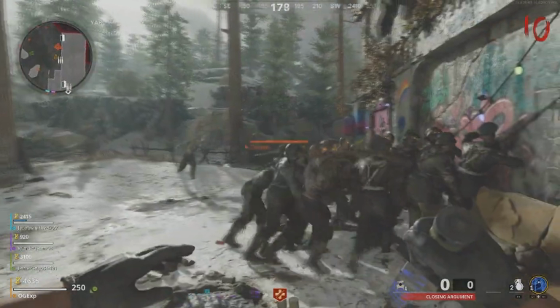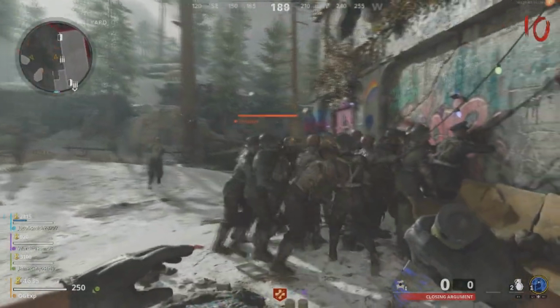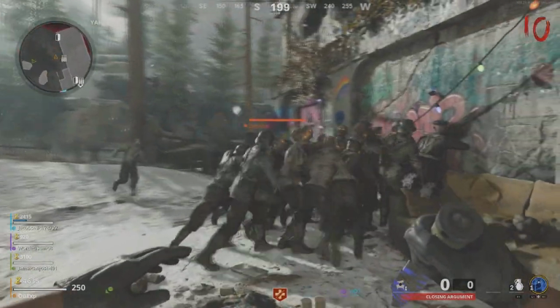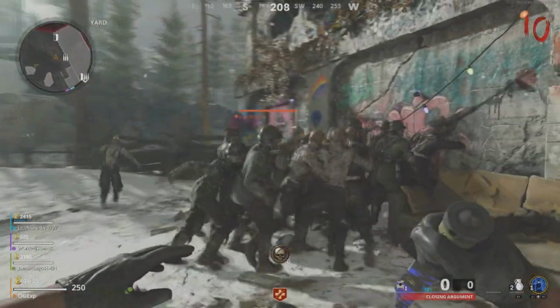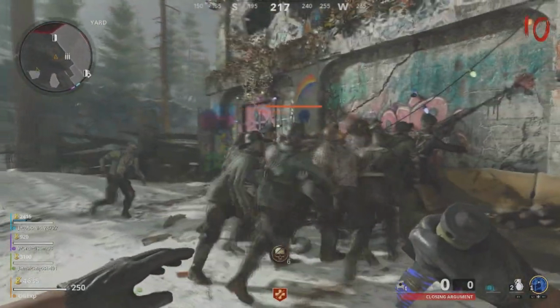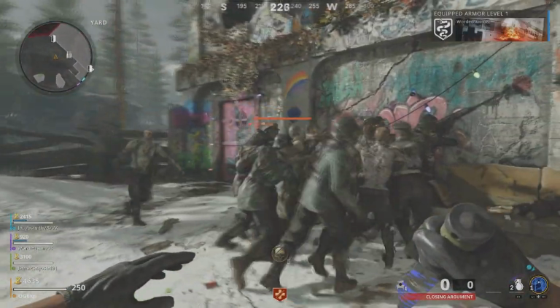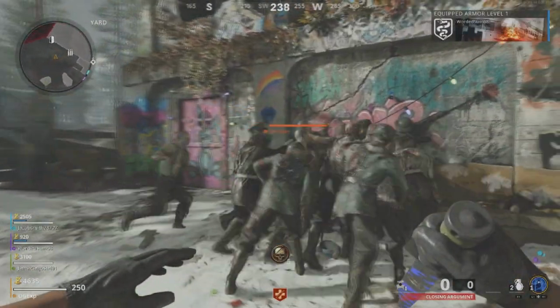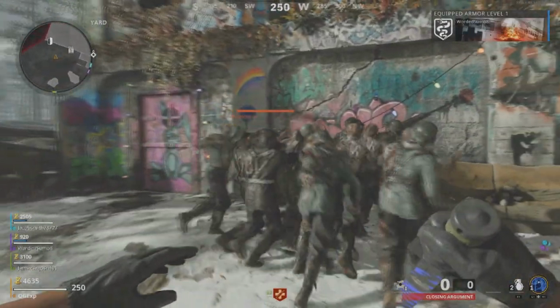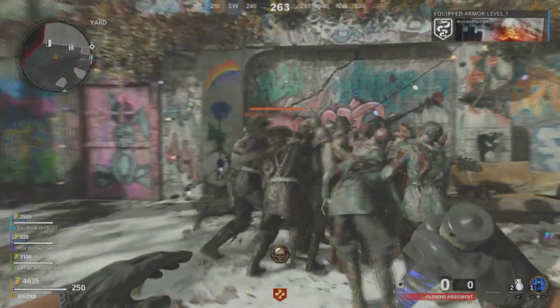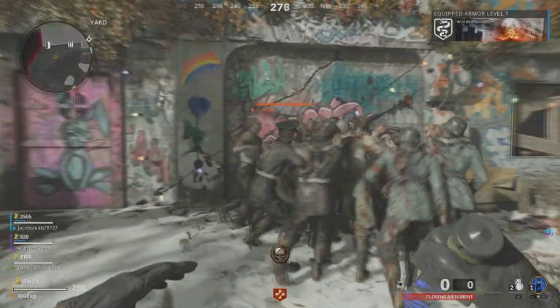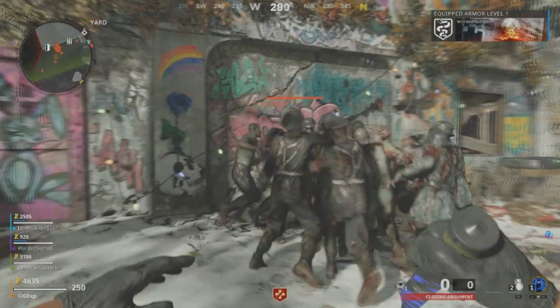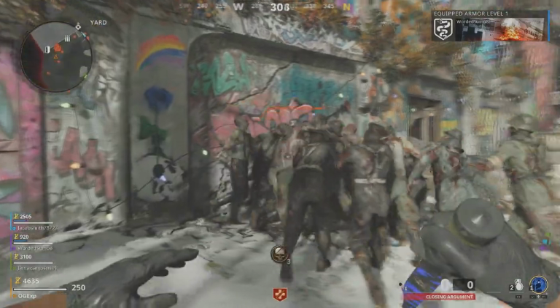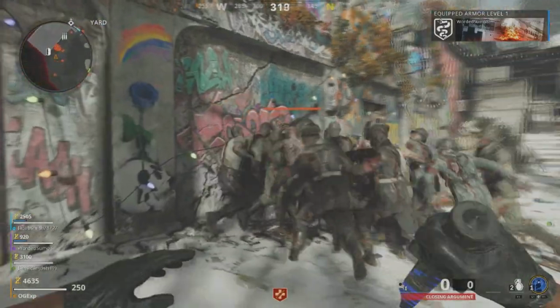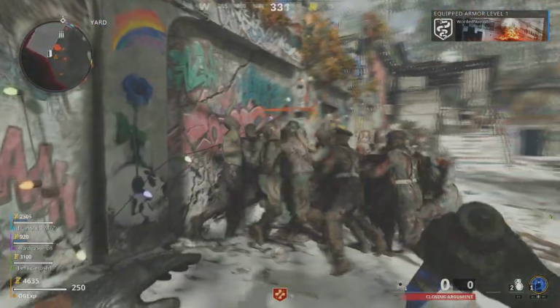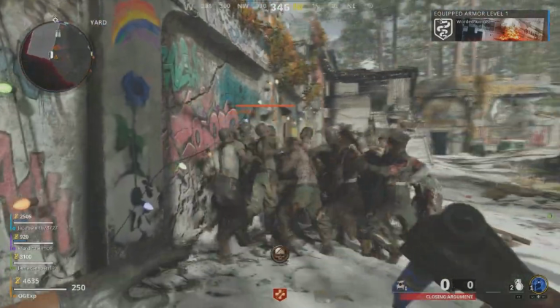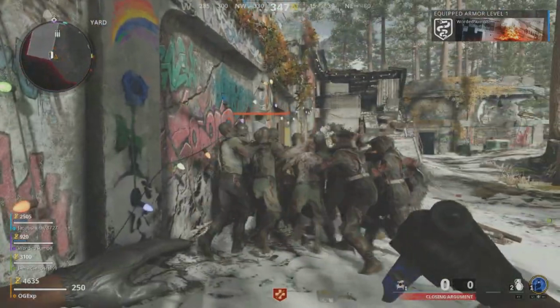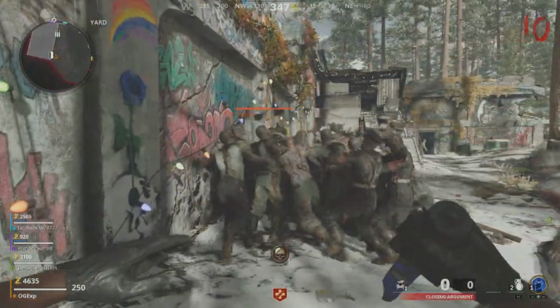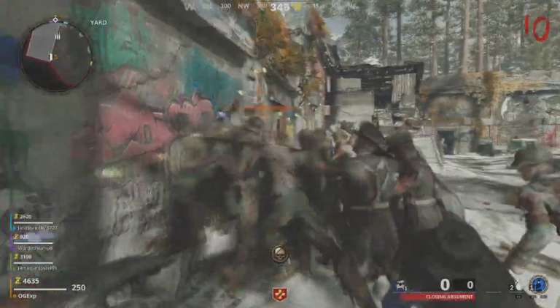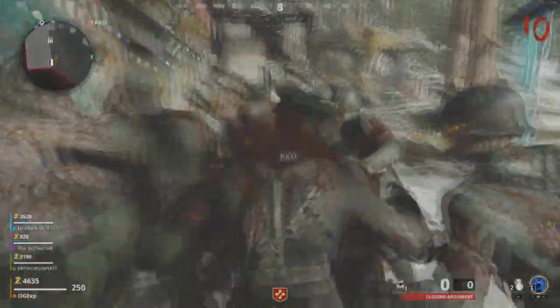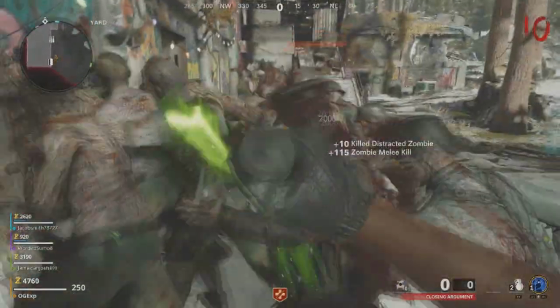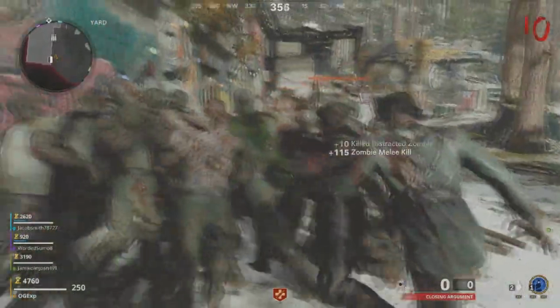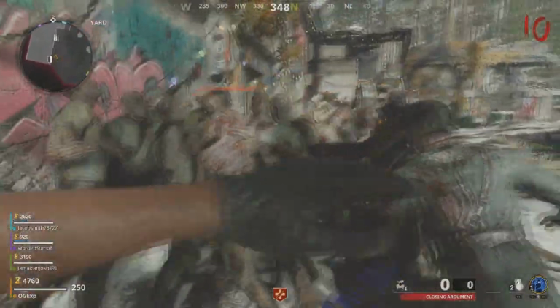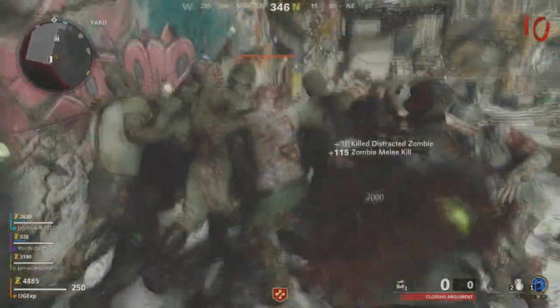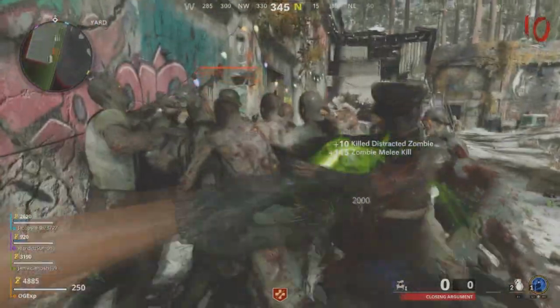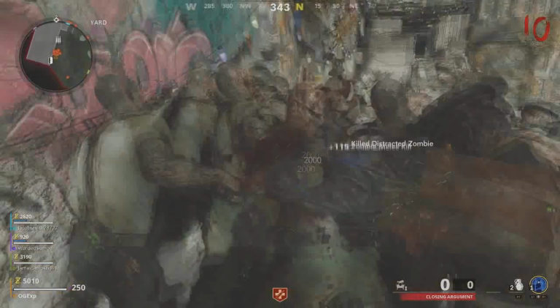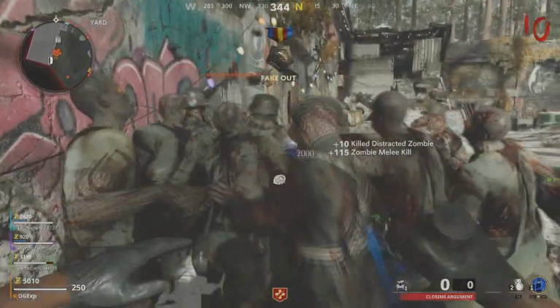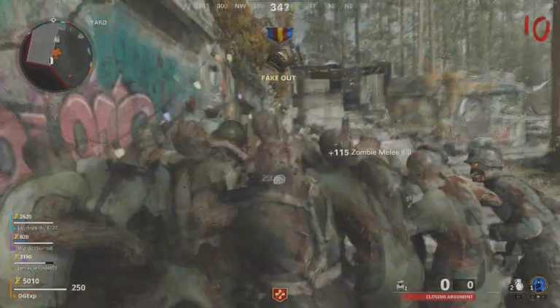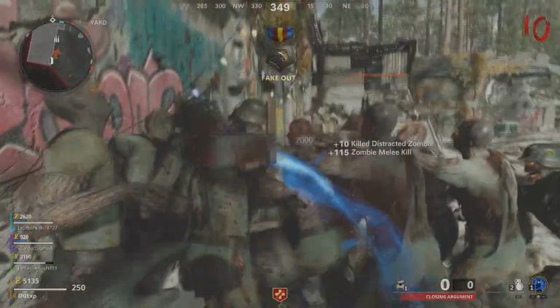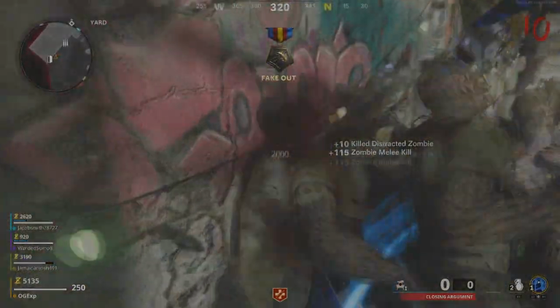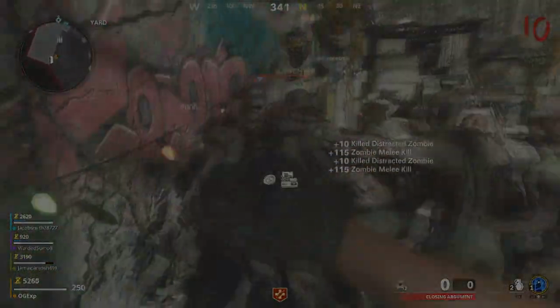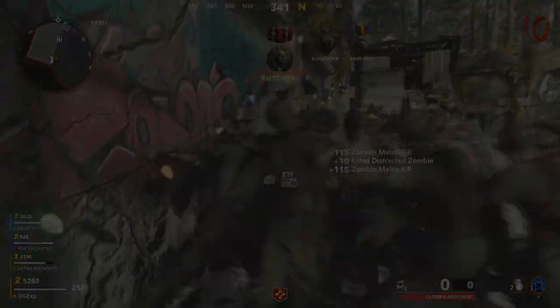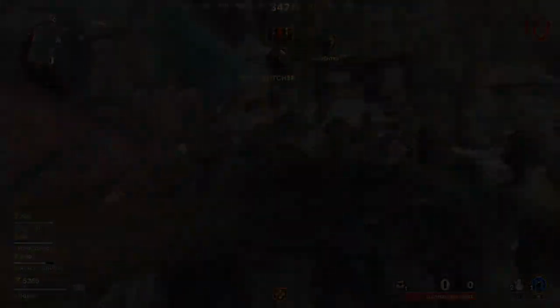You can literally go pack-a-punch all your weapons, do this little glitch, and get diamond camo in a day. It's going to be that simple to do now.